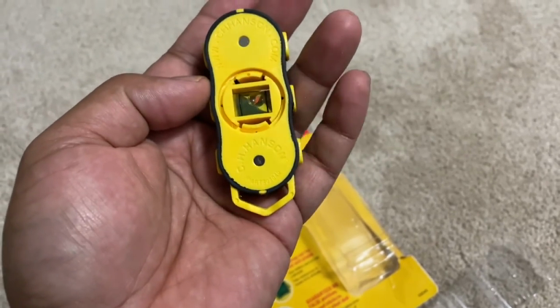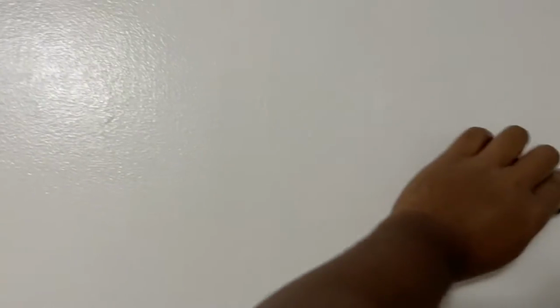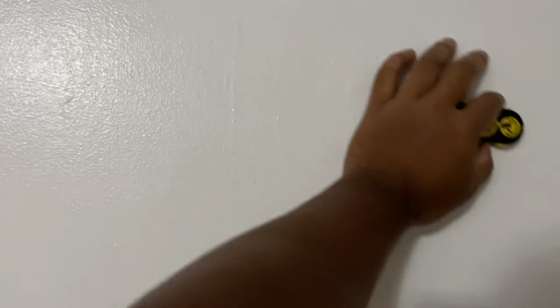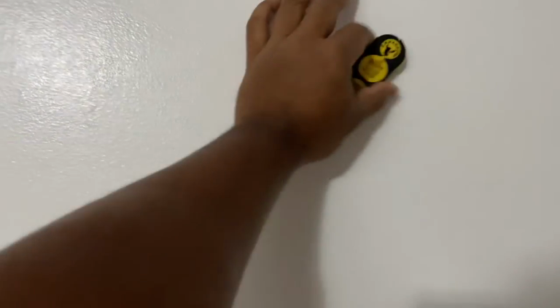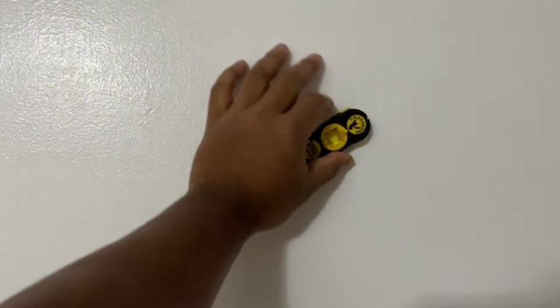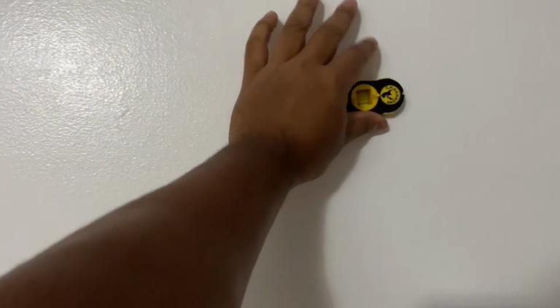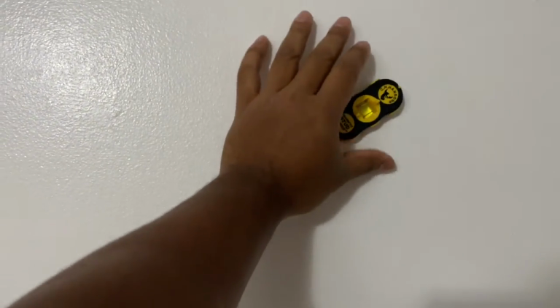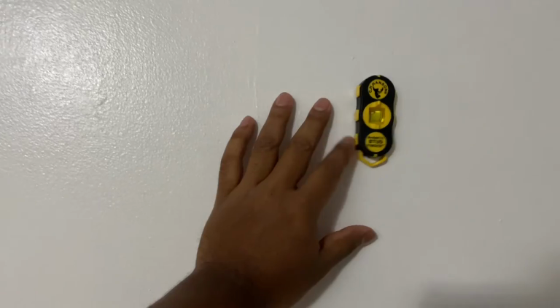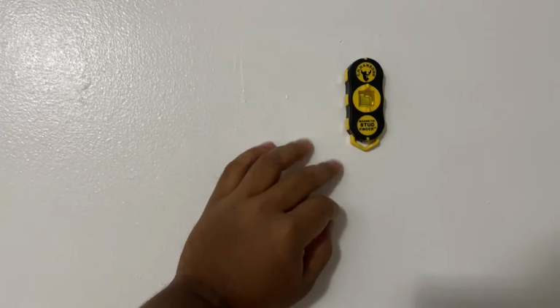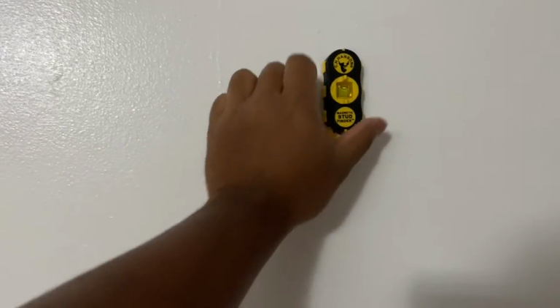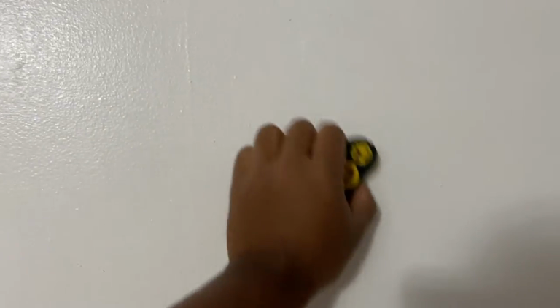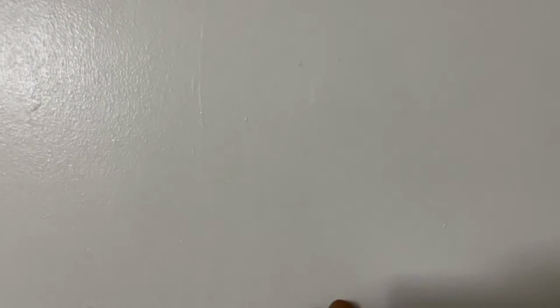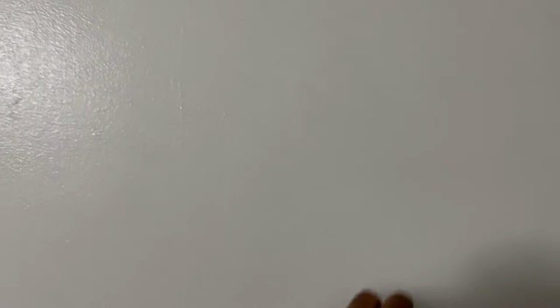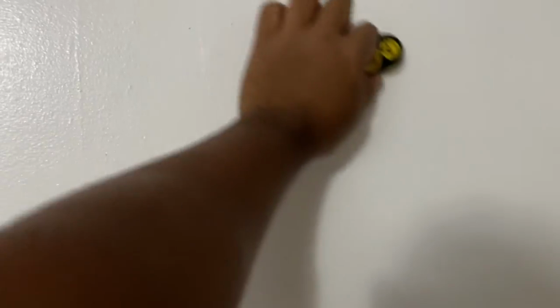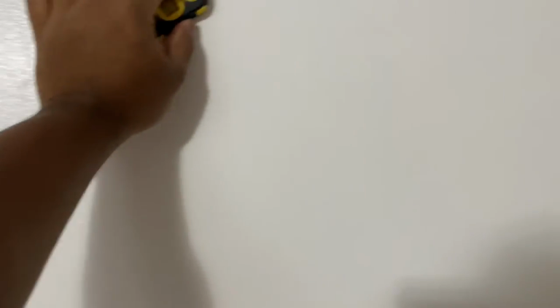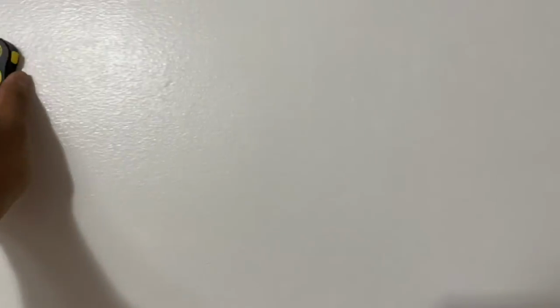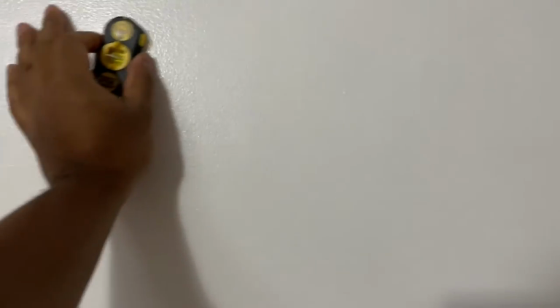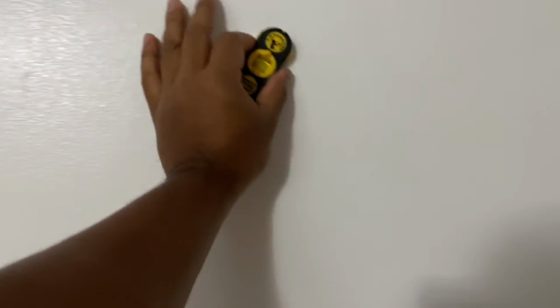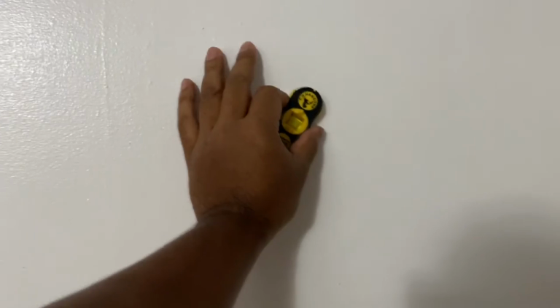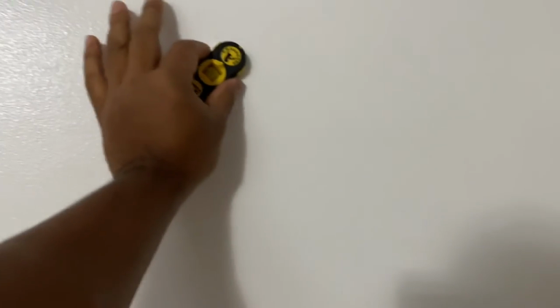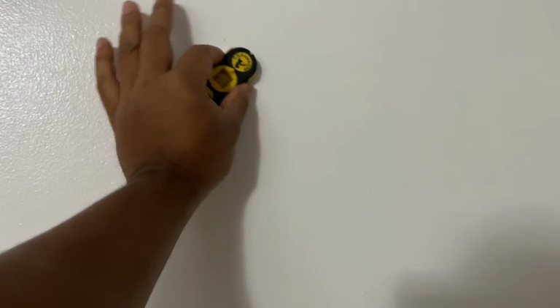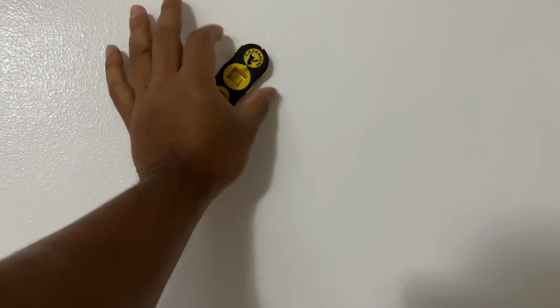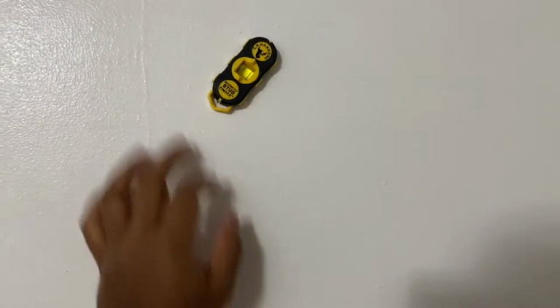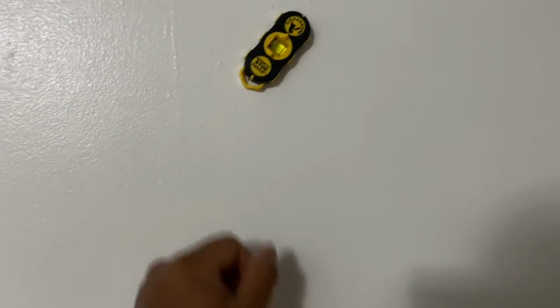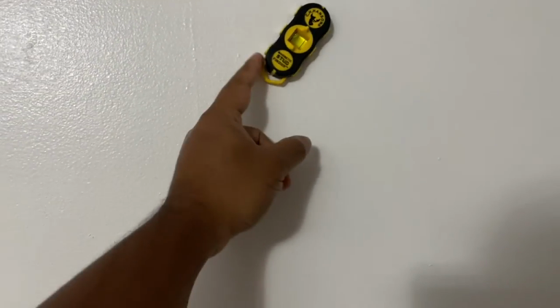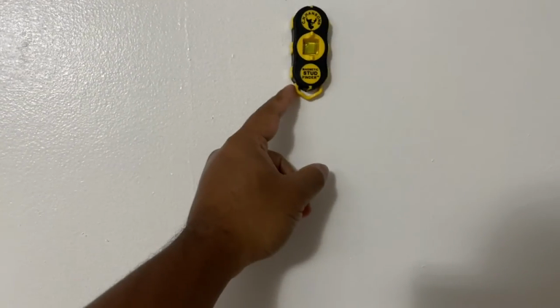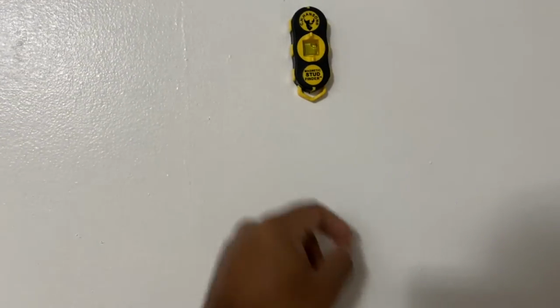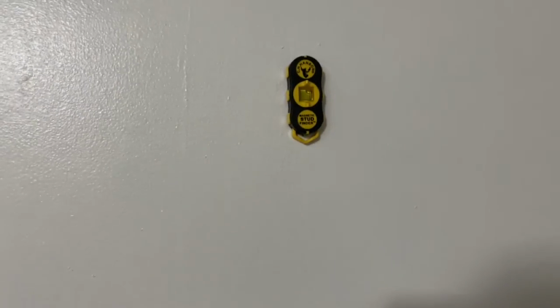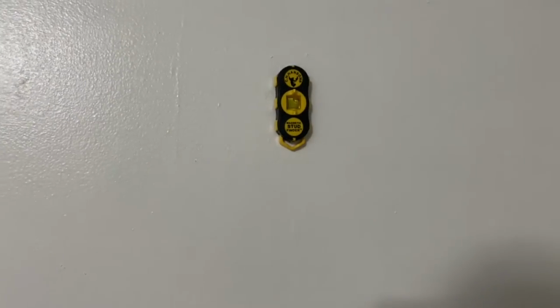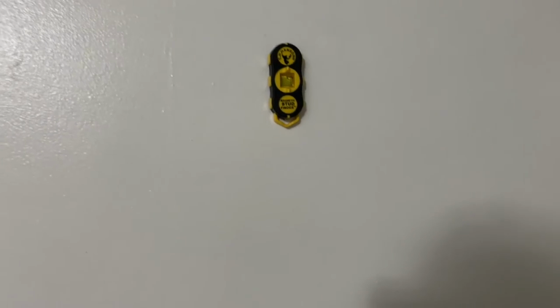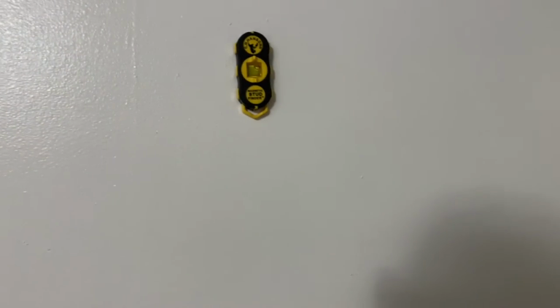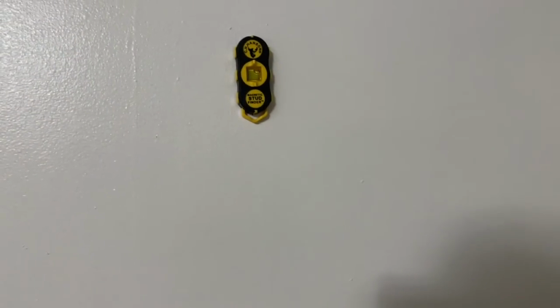I'm going to go over to the wall. They recommend you go in an S-pattern so that you can try to pick it up. There's a nail right there — see? When you move it around across the wall, up and down, you find a nail. That's what it's looking for.